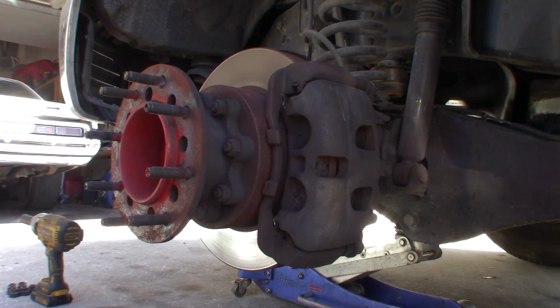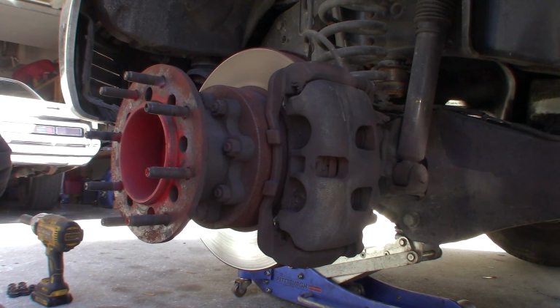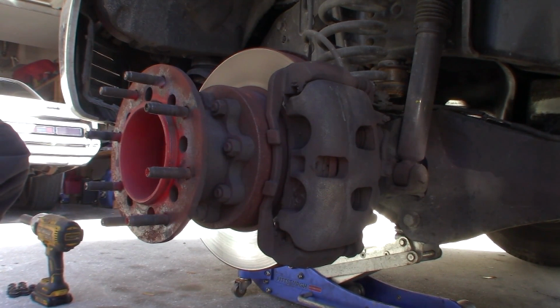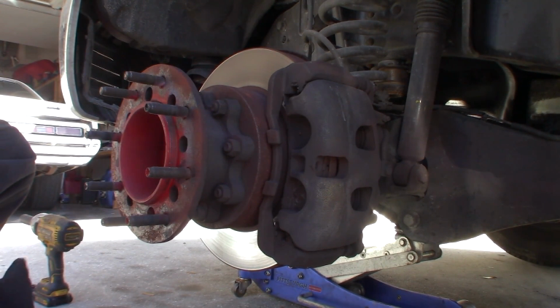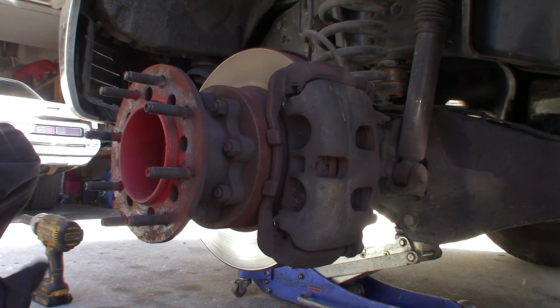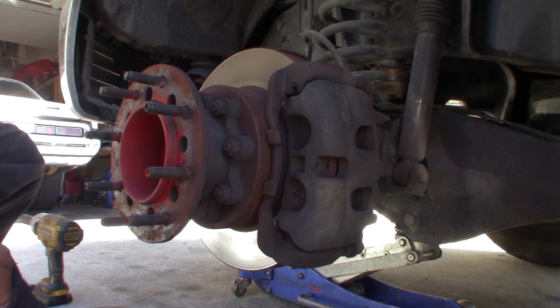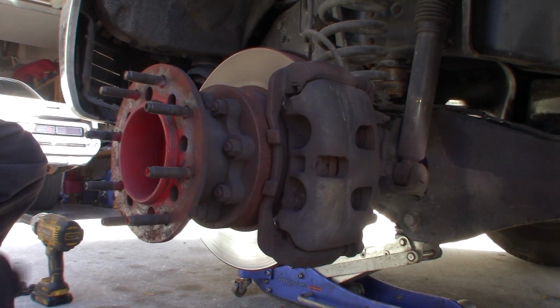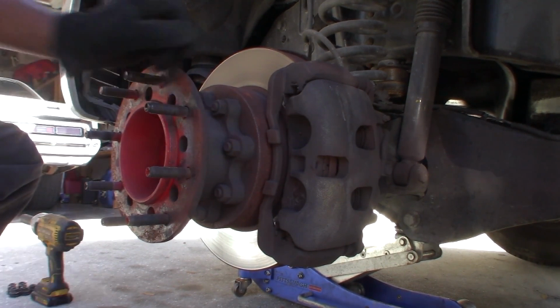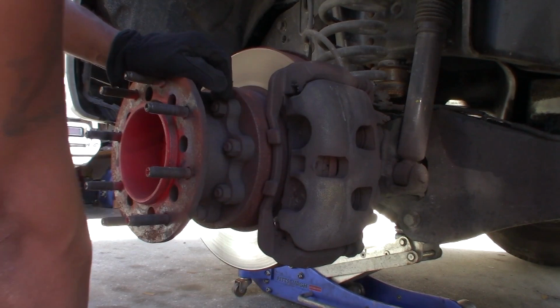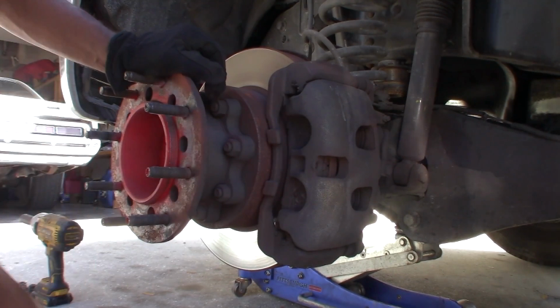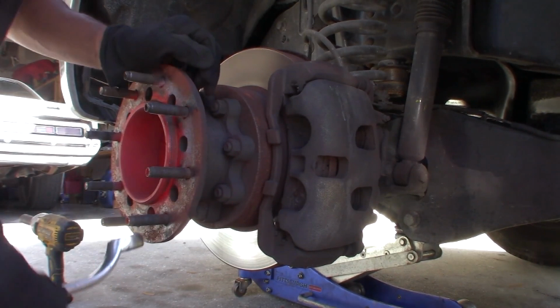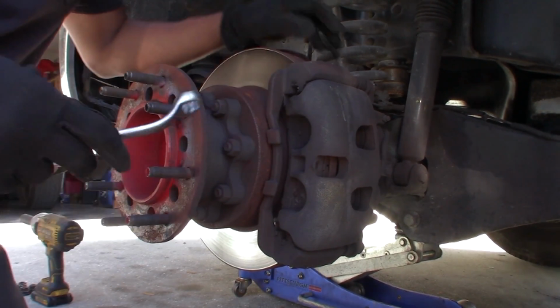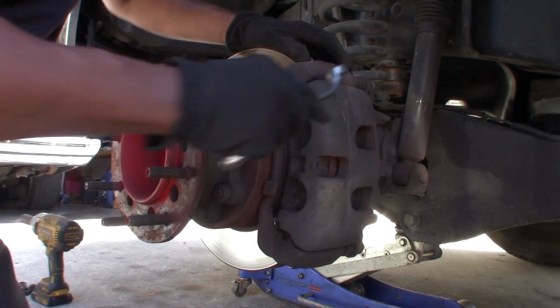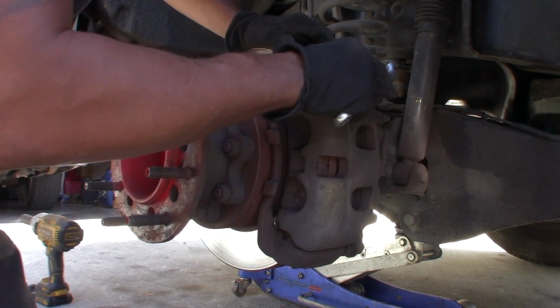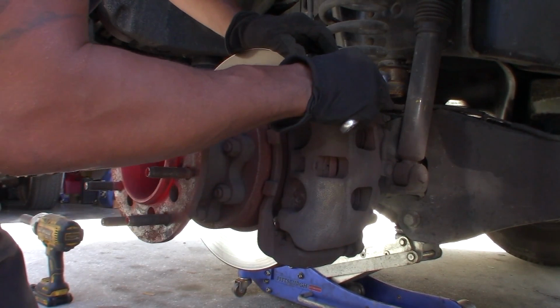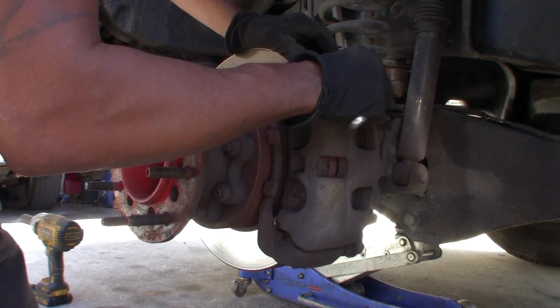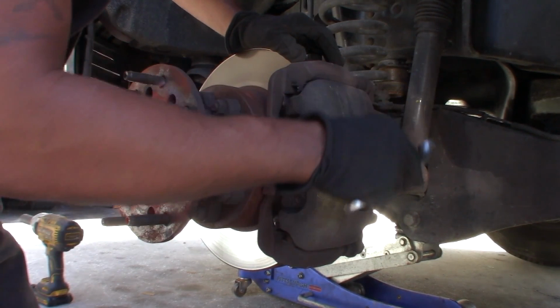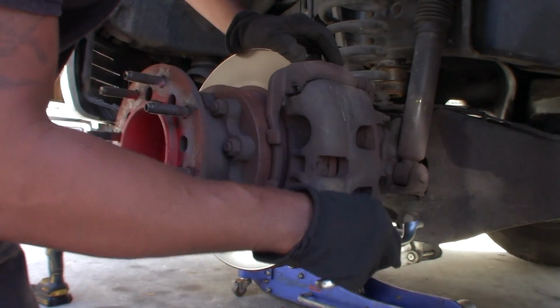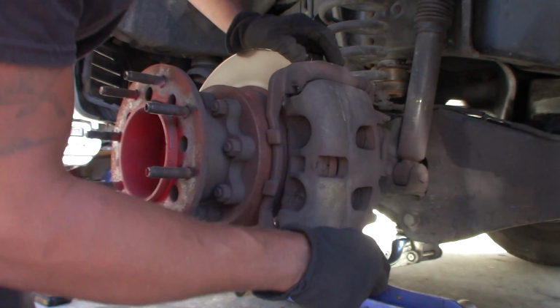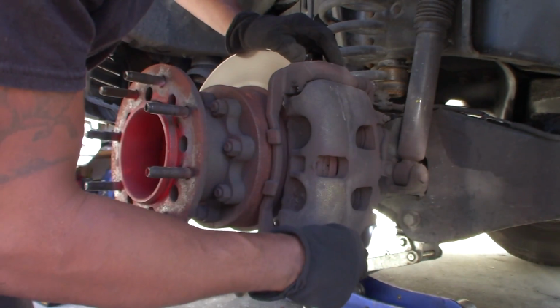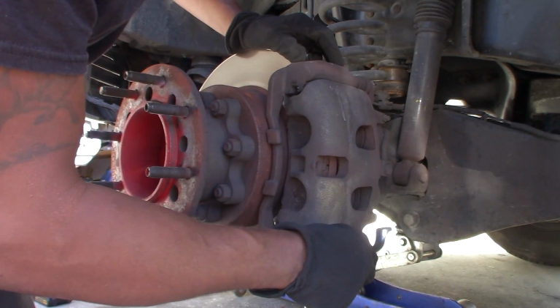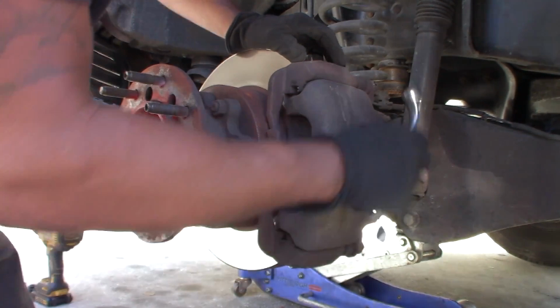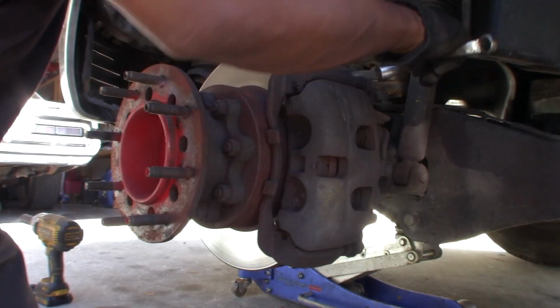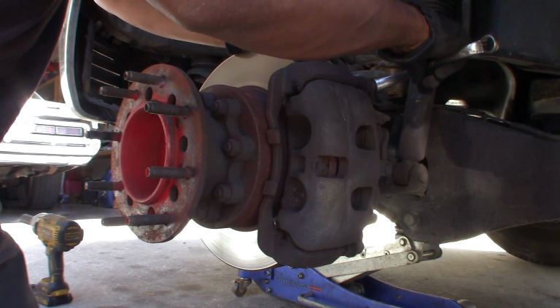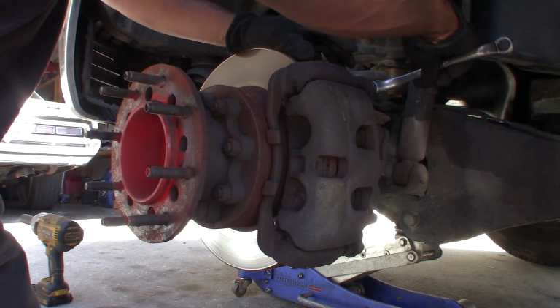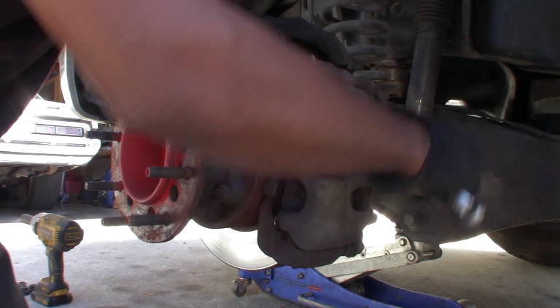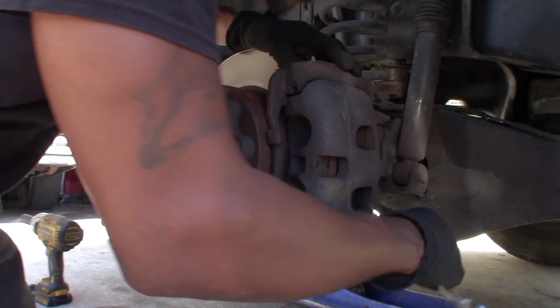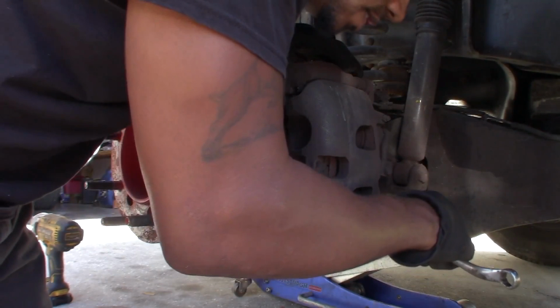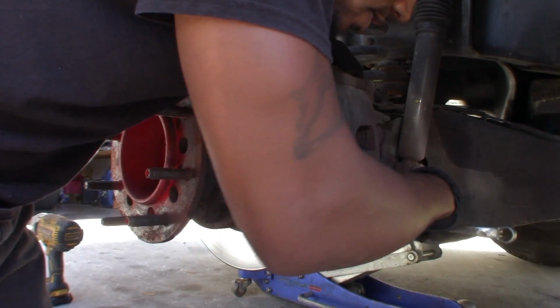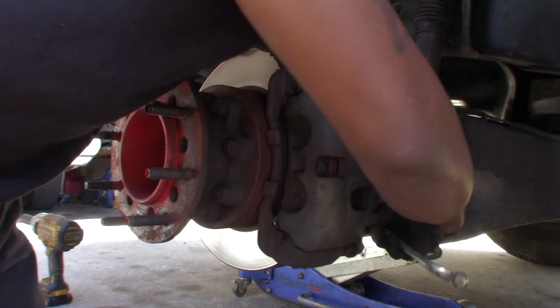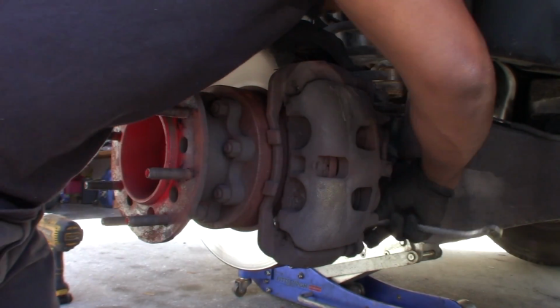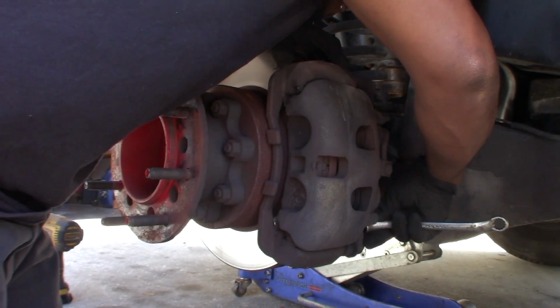All right, so we want to get... There's one bolt up here and one down here to get the caliper loose. Let's take the bottom one first.